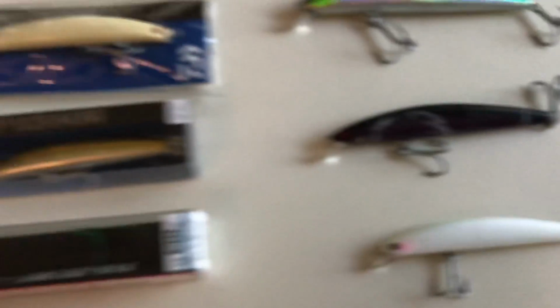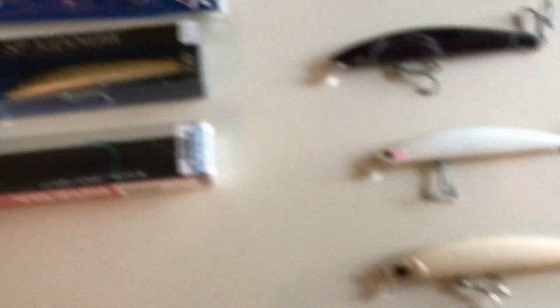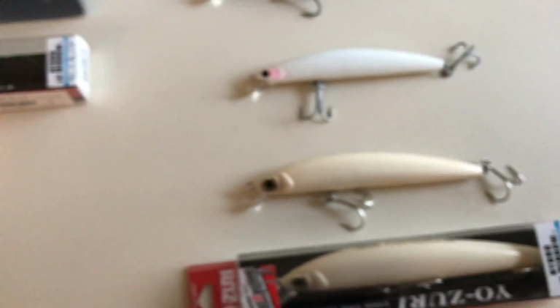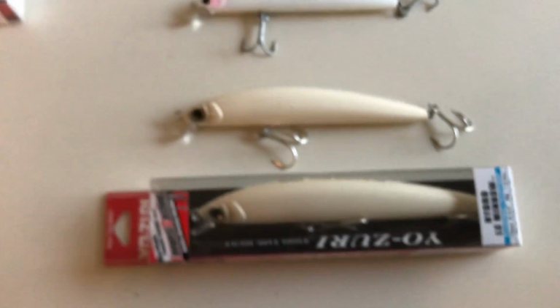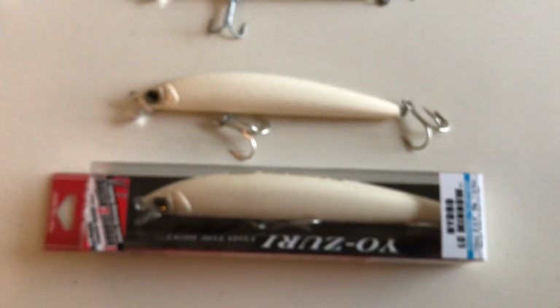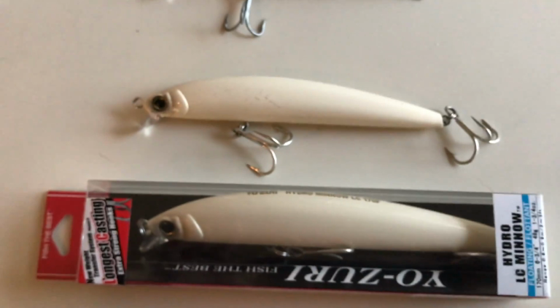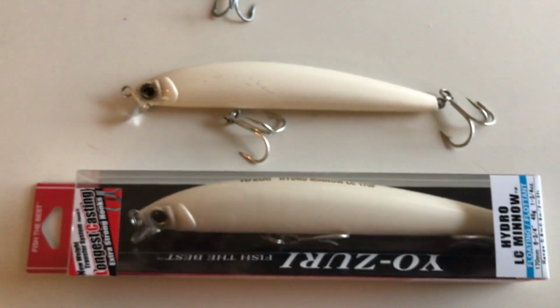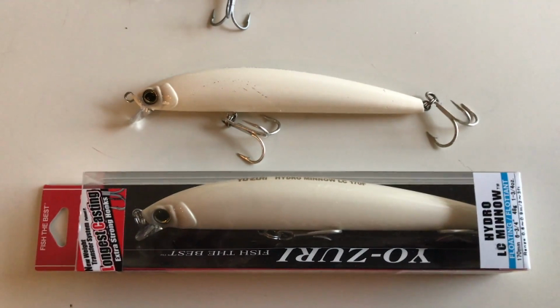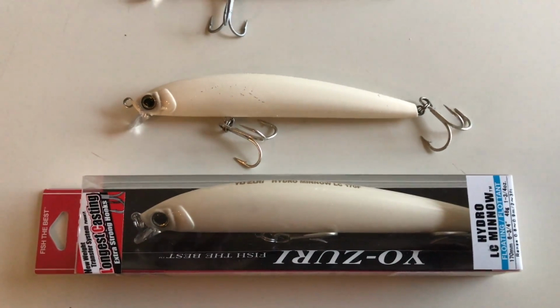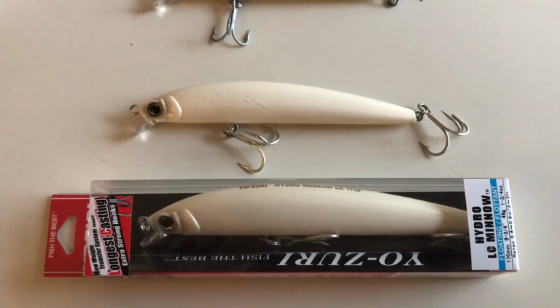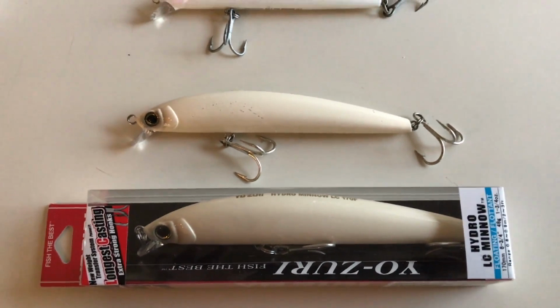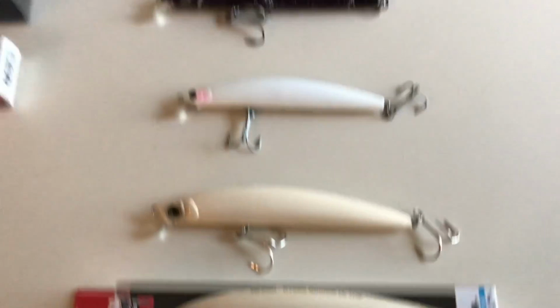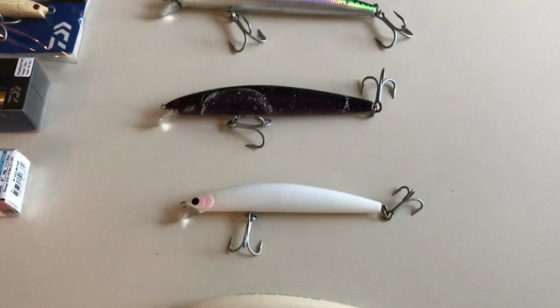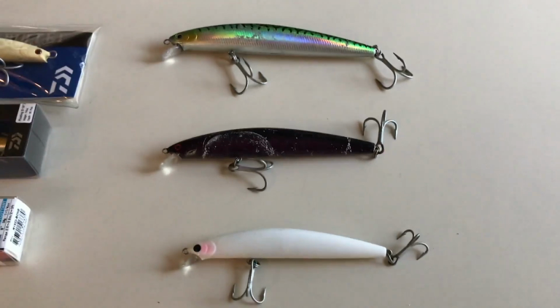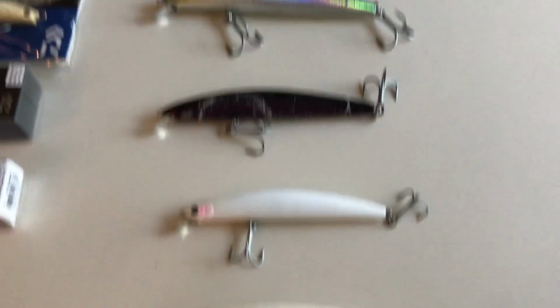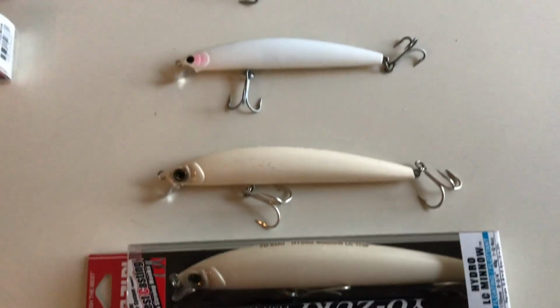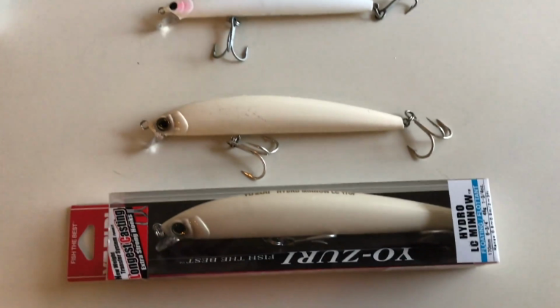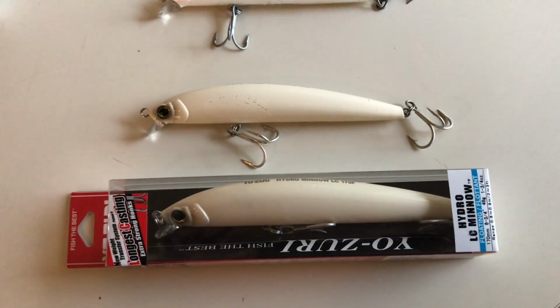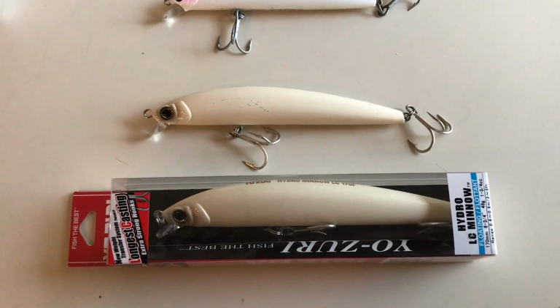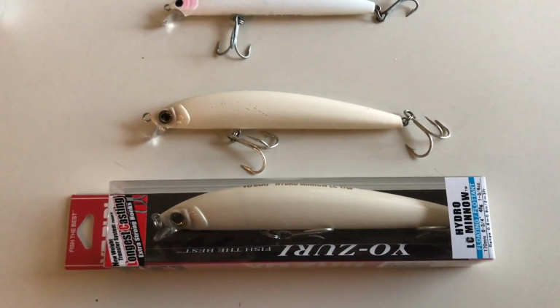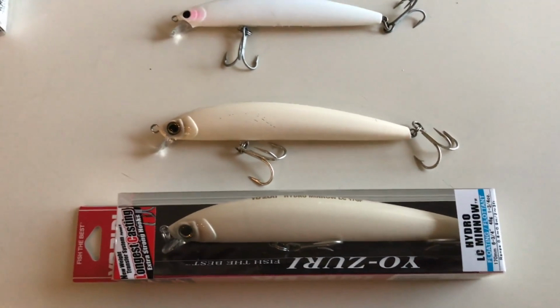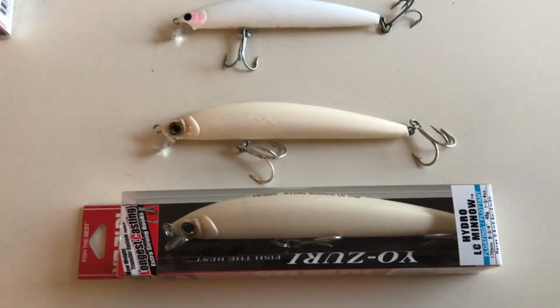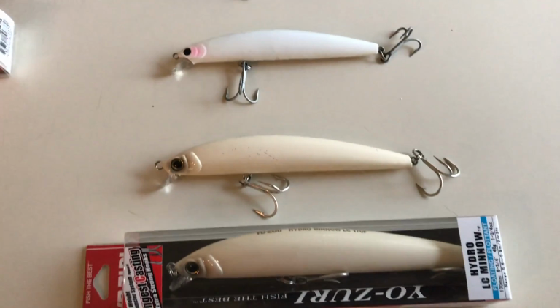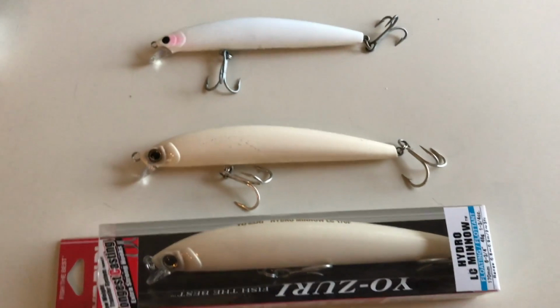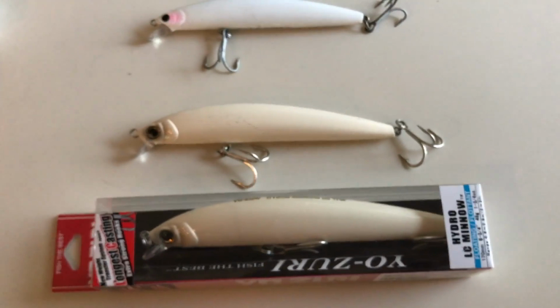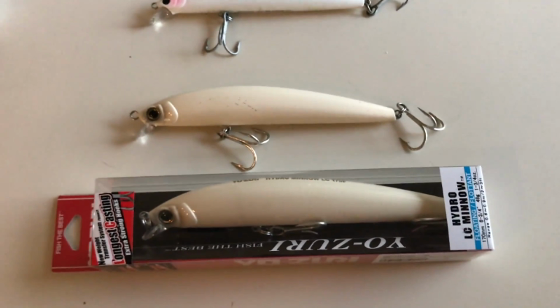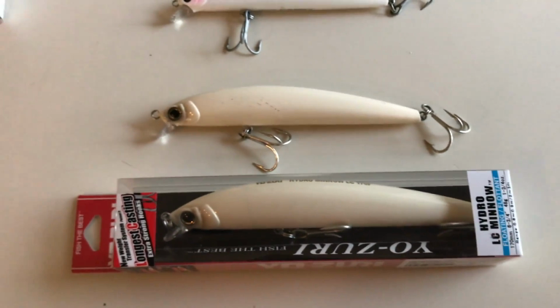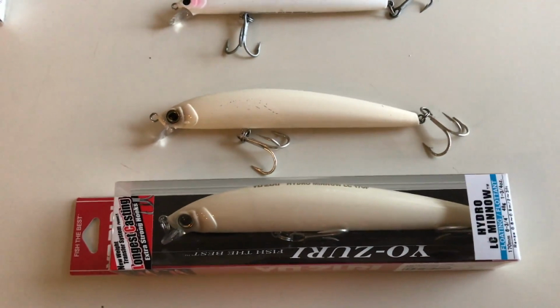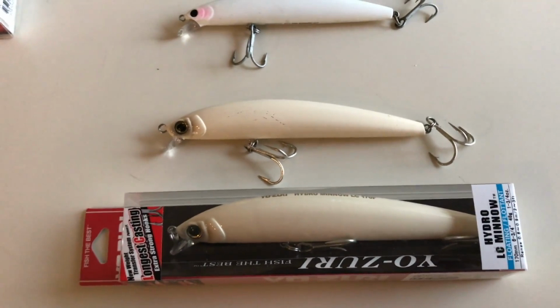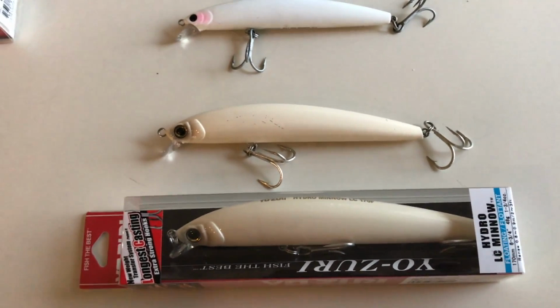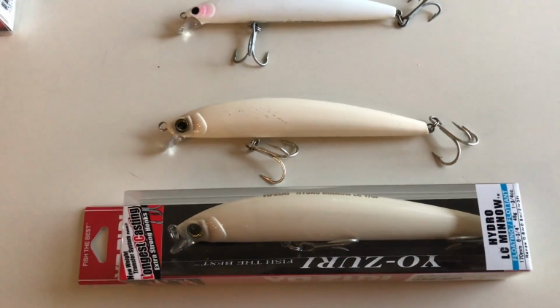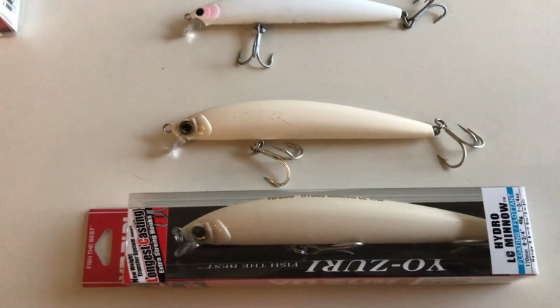But I think from now on I'm just going to go with the Hydro Minnow. It's going to replace the SP Minnow, and I think it's going to be a nice SP Minnow killer. I have a little video coming up and I'll show you the Yozuri lure in action.